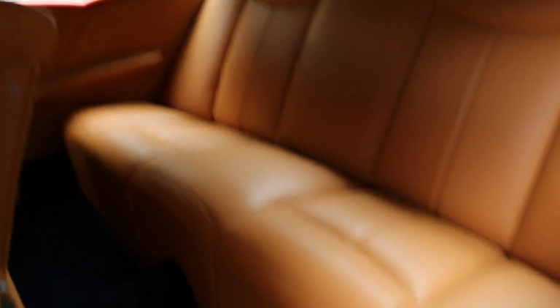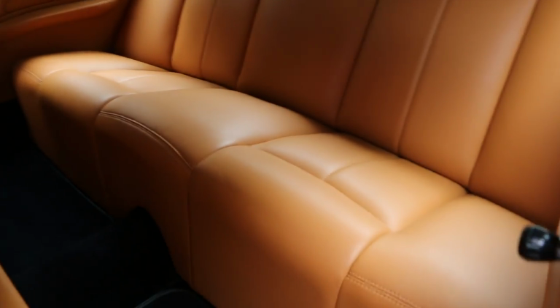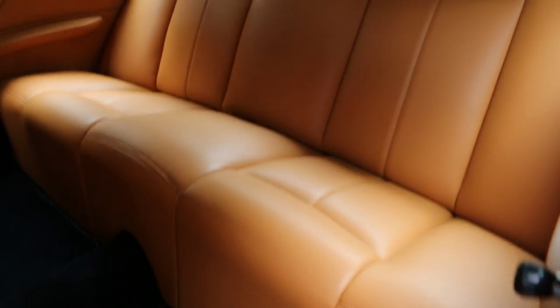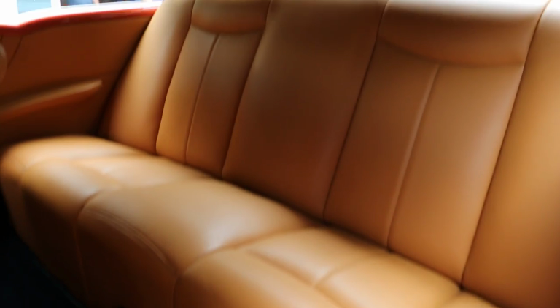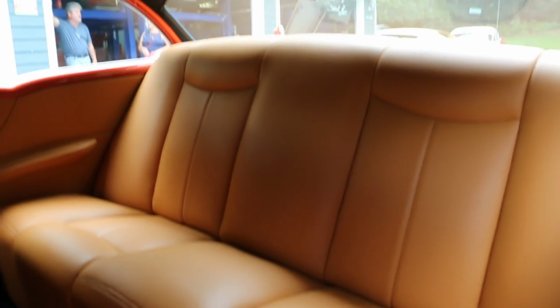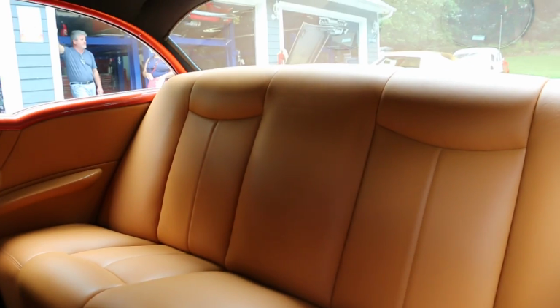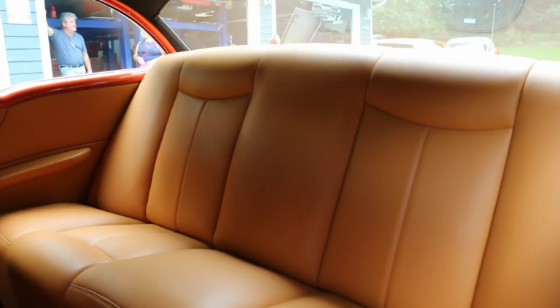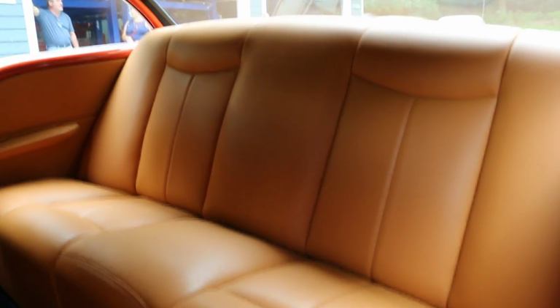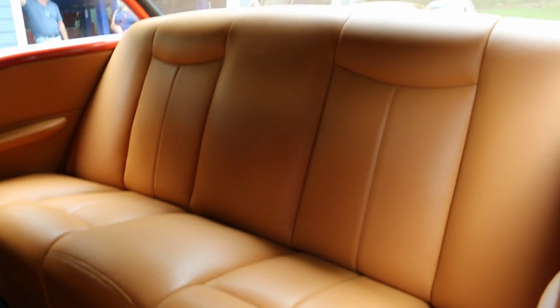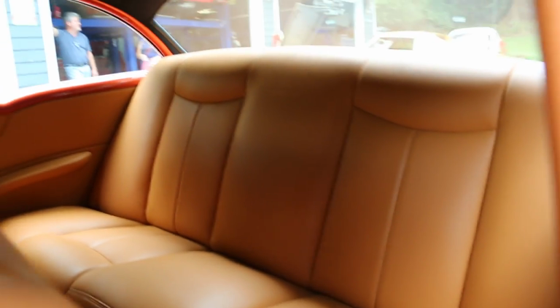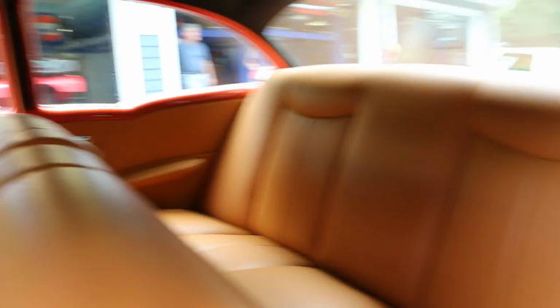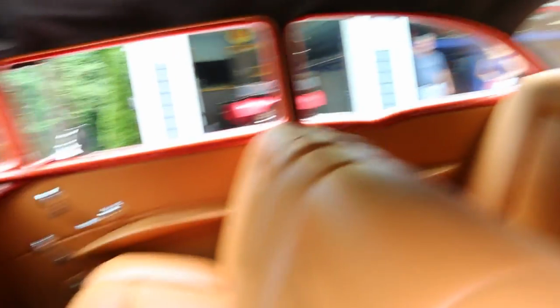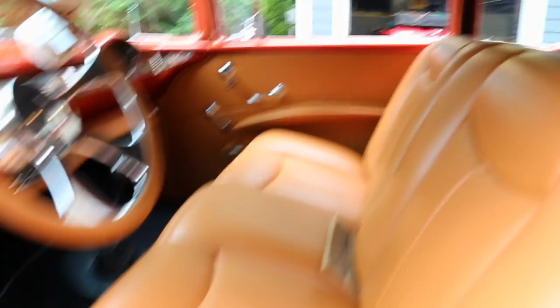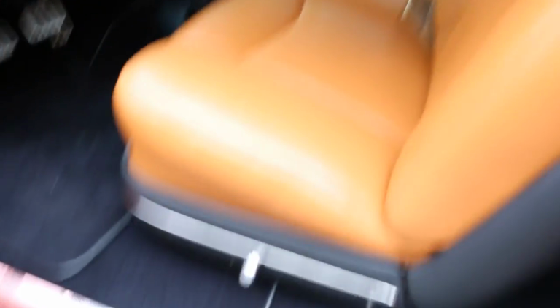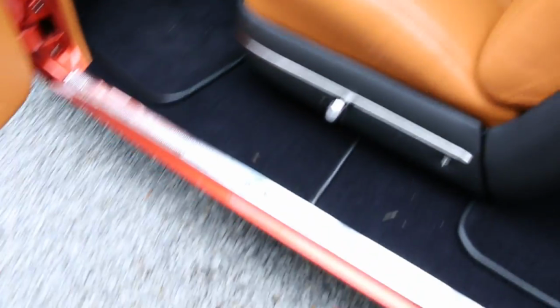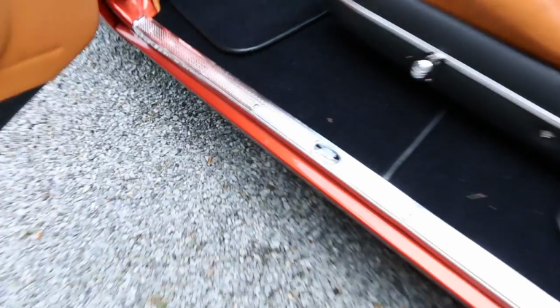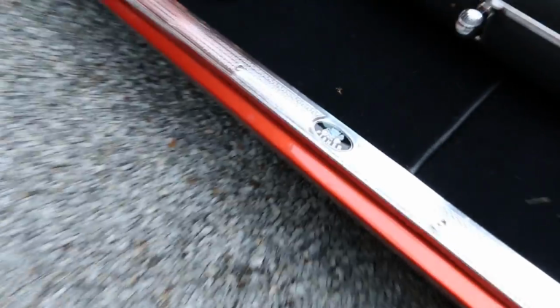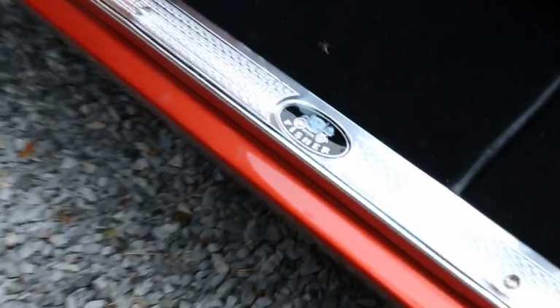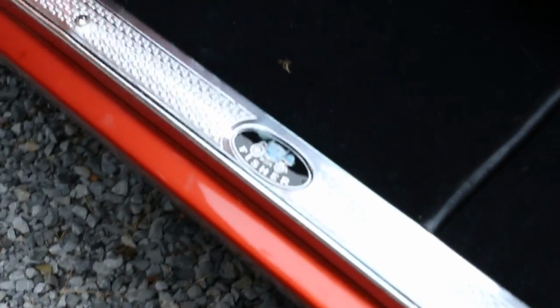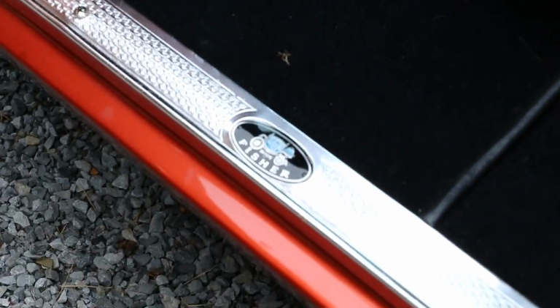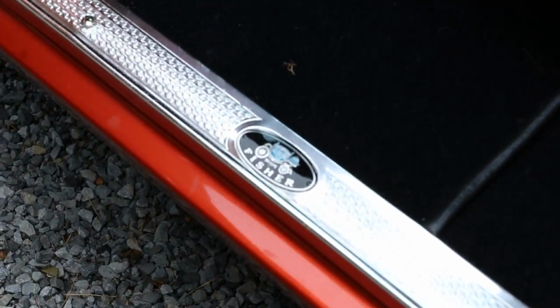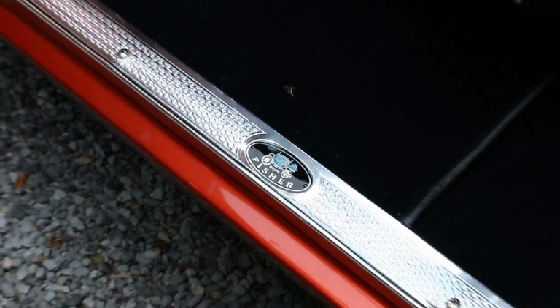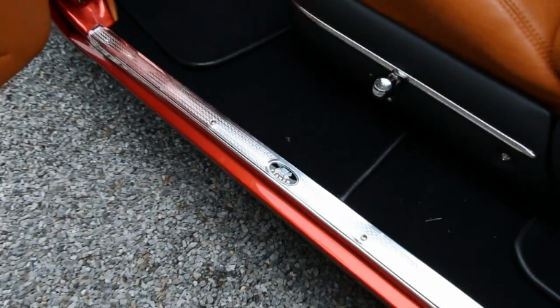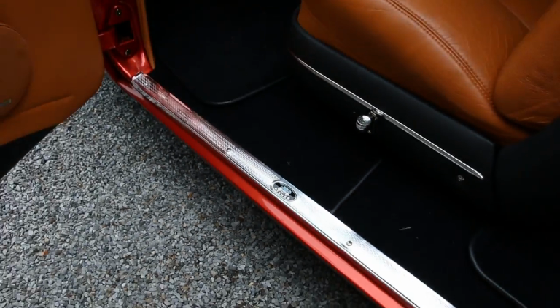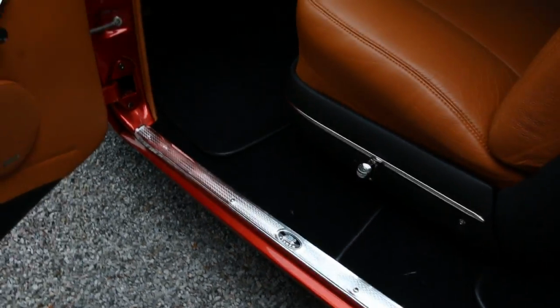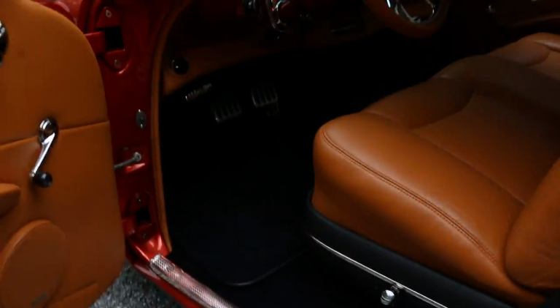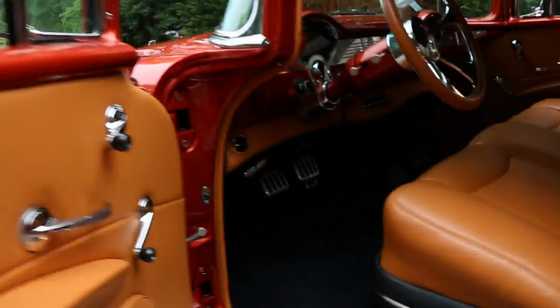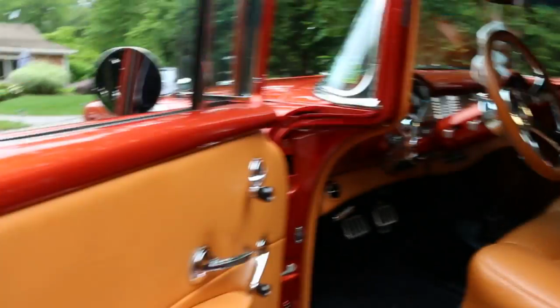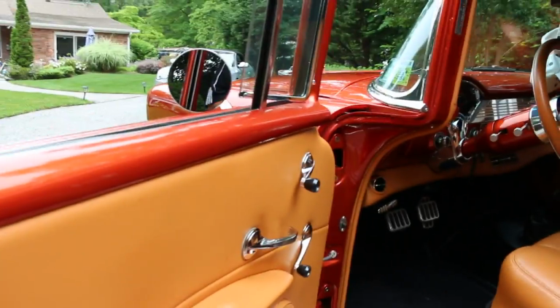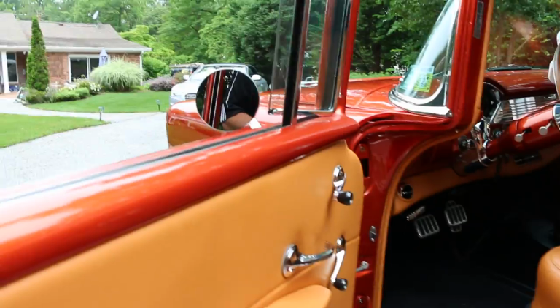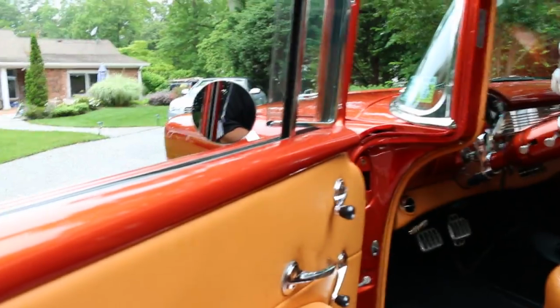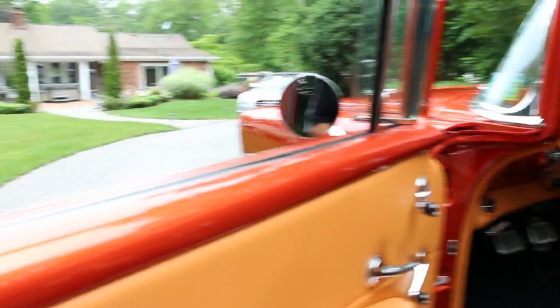Beautiful back seat — doesn't look like it's ever been sat in. The fit and finish, the attention to detail, is just awesome. It has a 6-CD player in between.